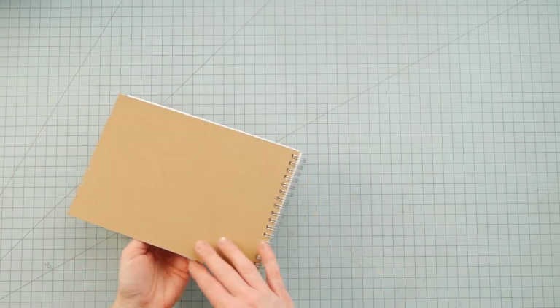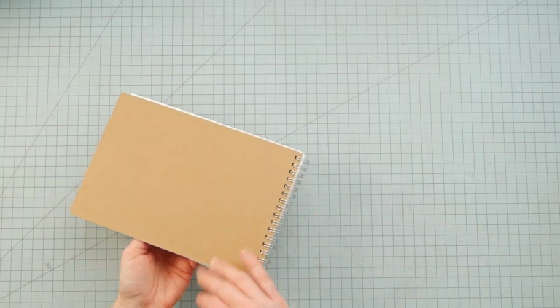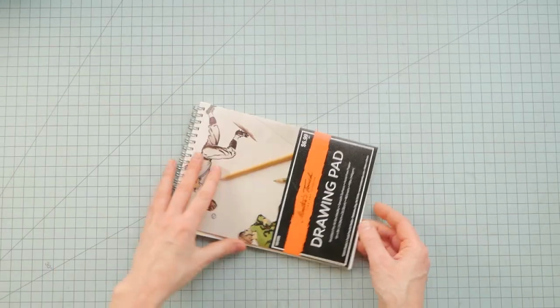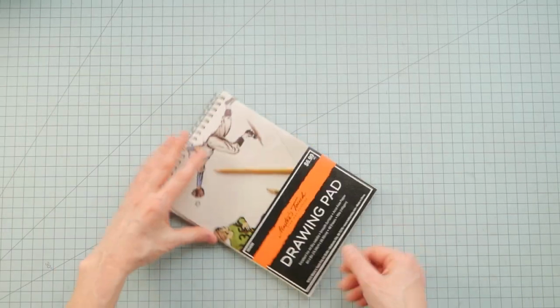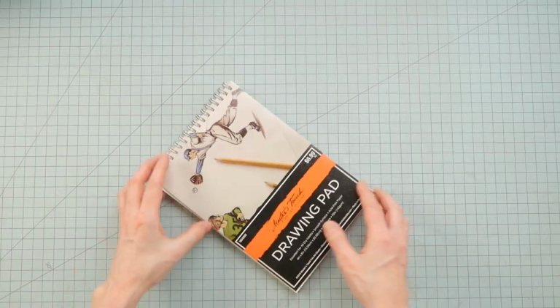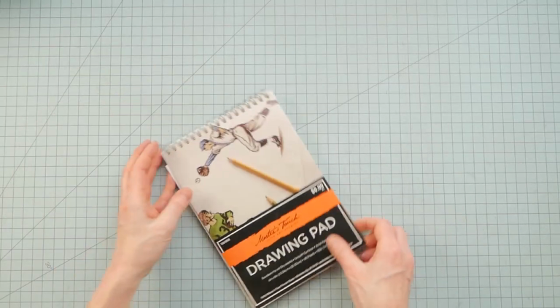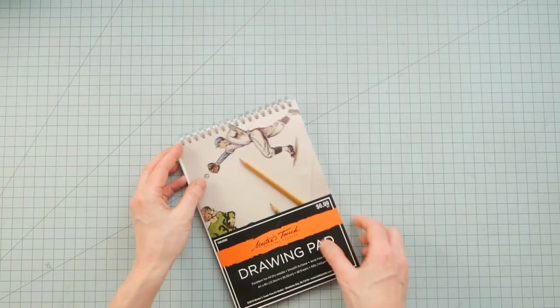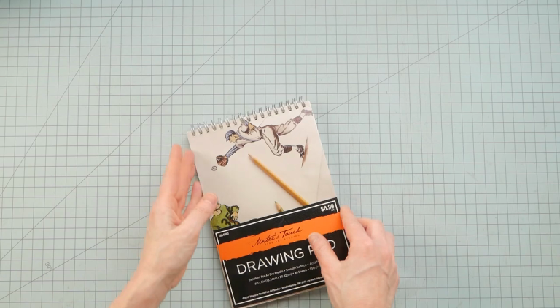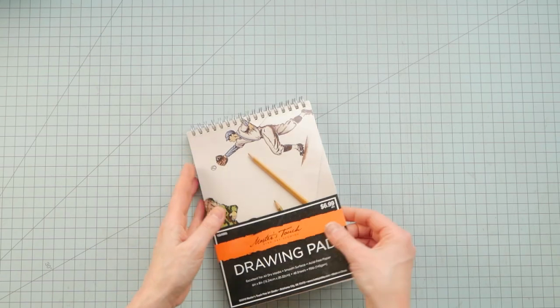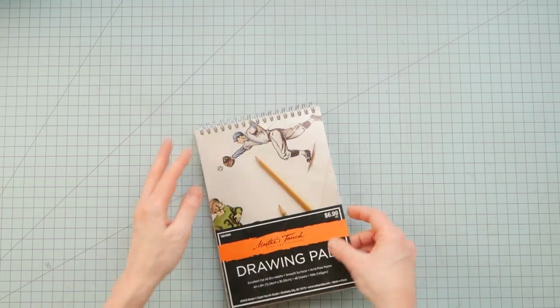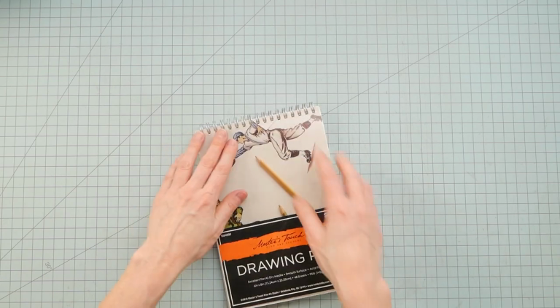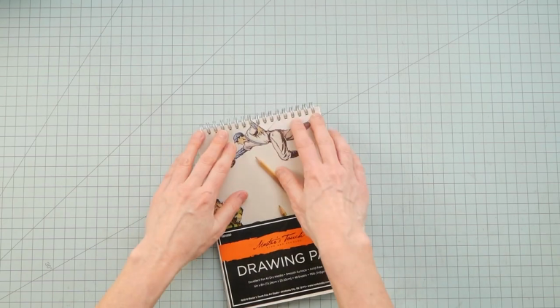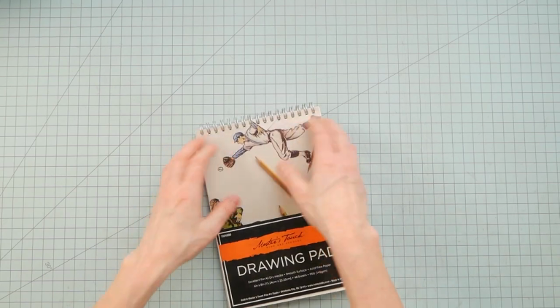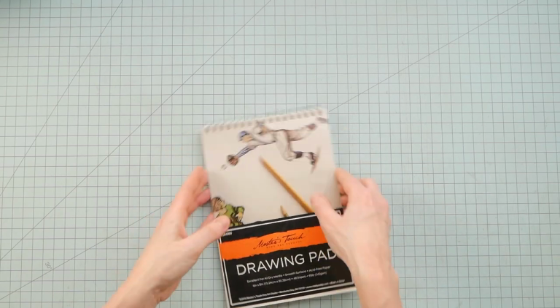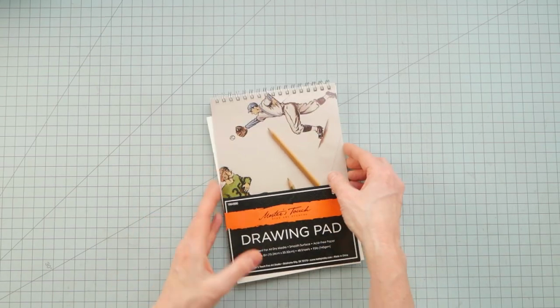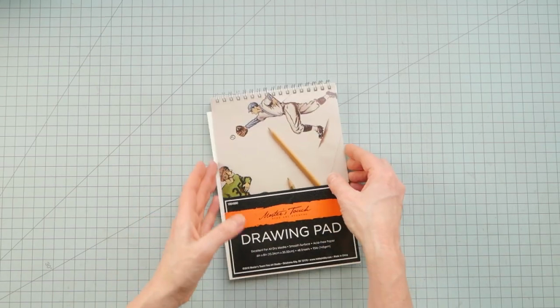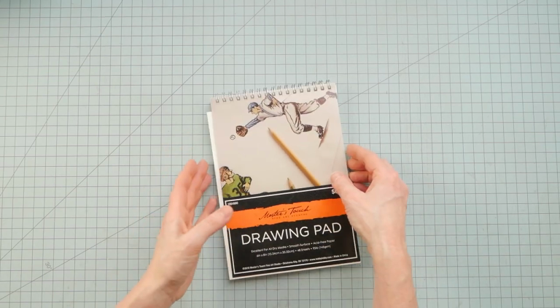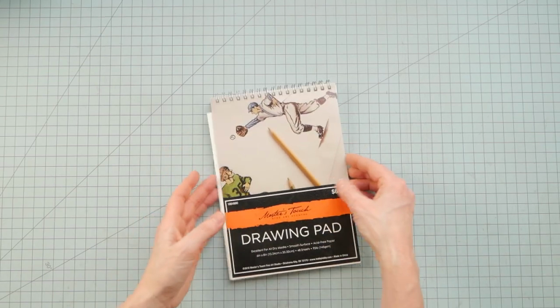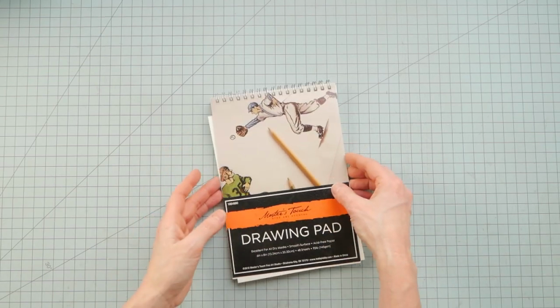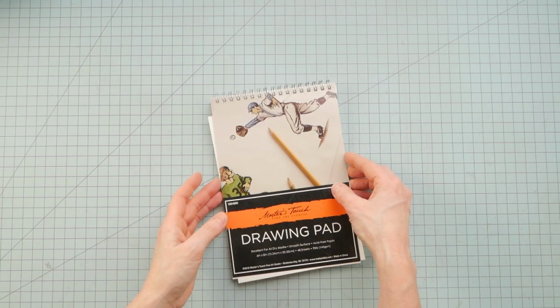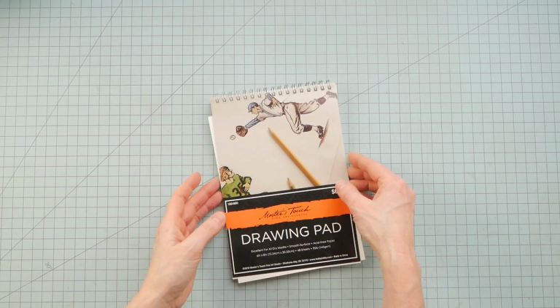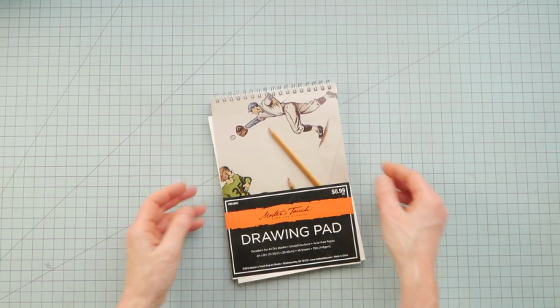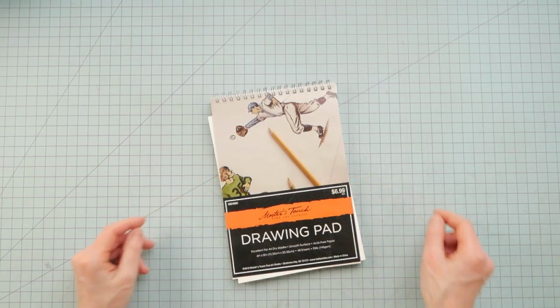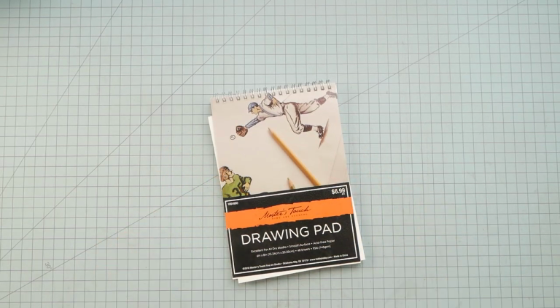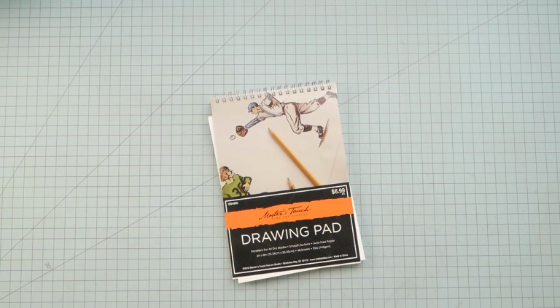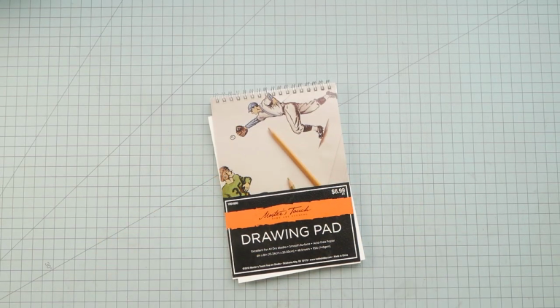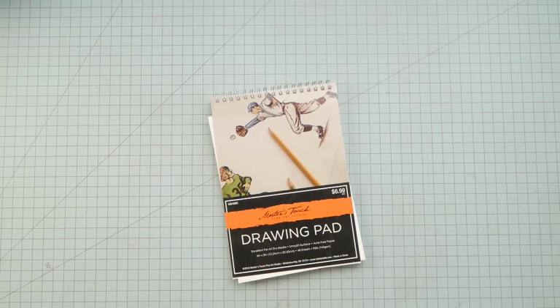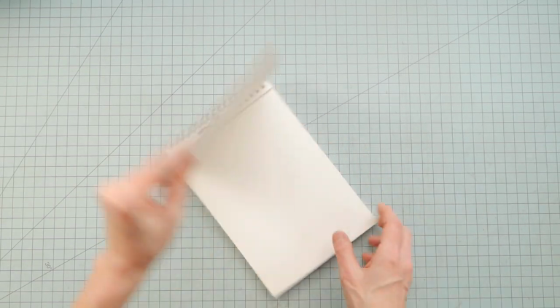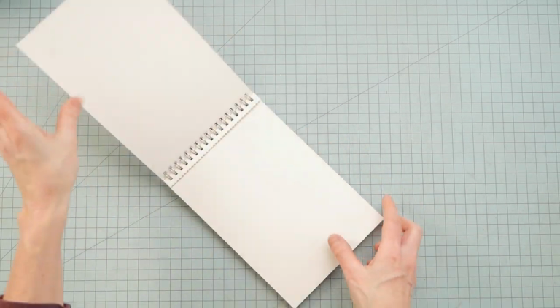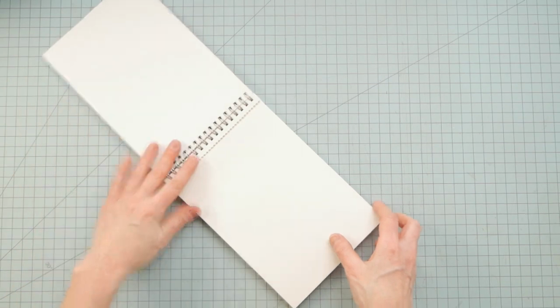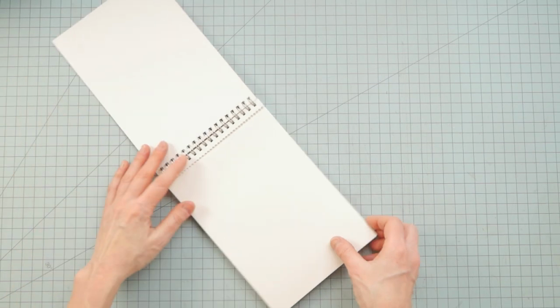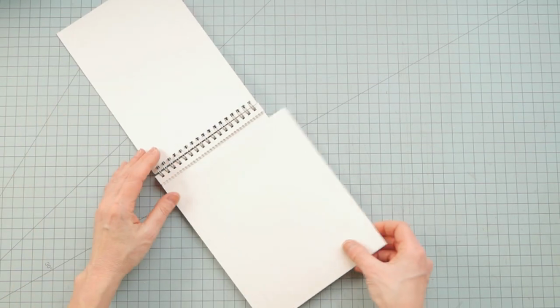The first step was to take it all apart and remove the sheets of paper and the chipboard from the metal ring.